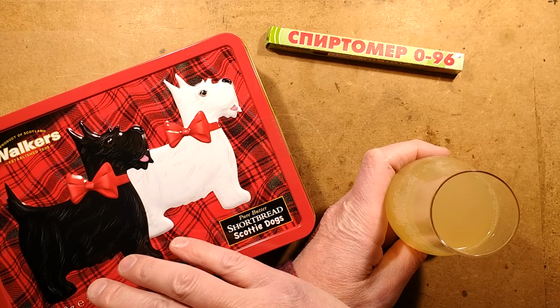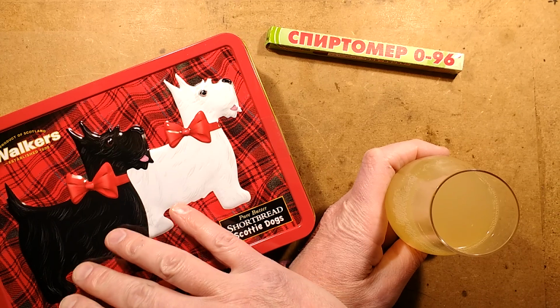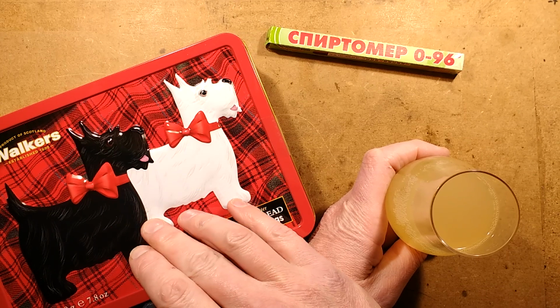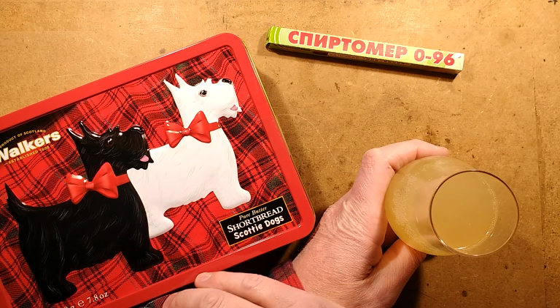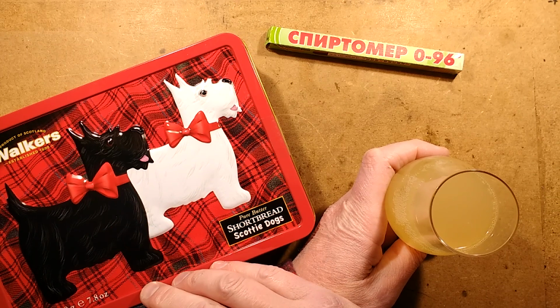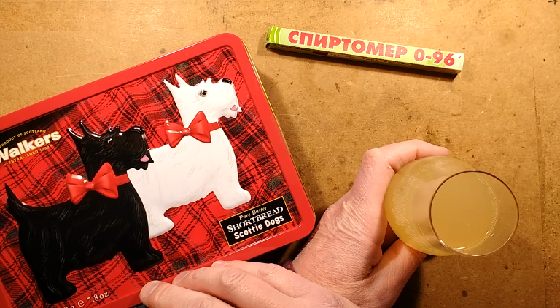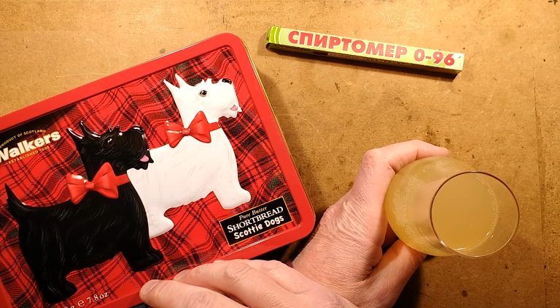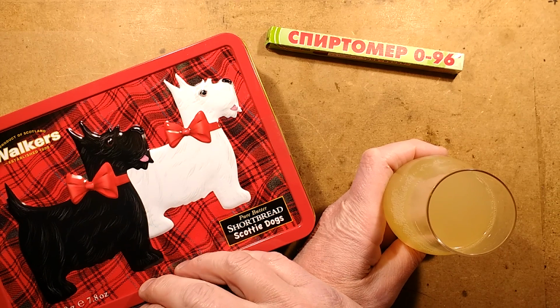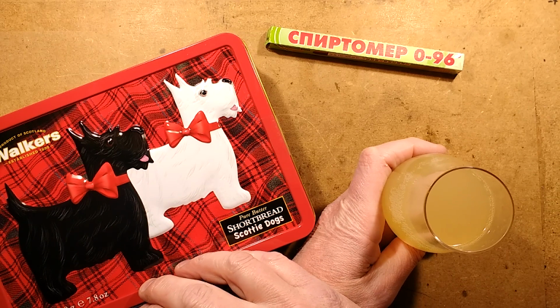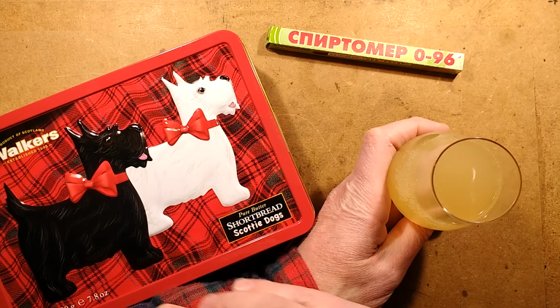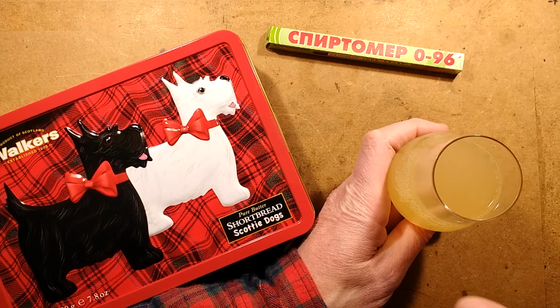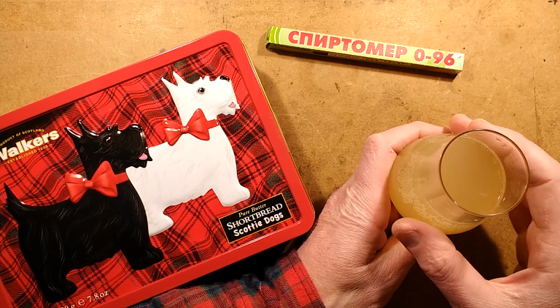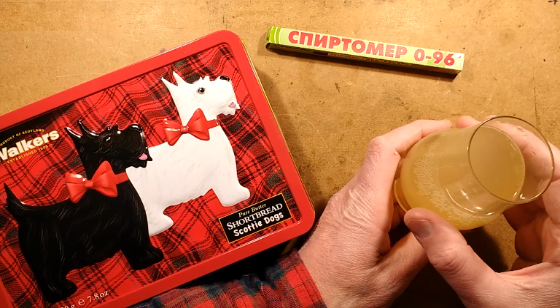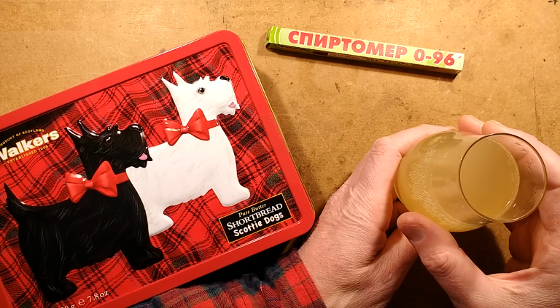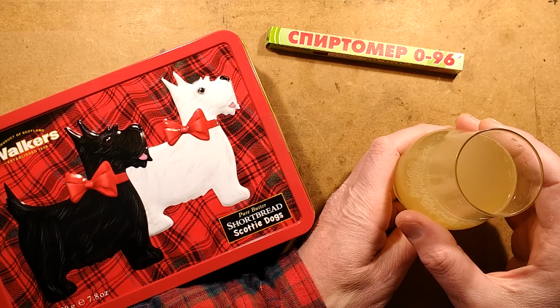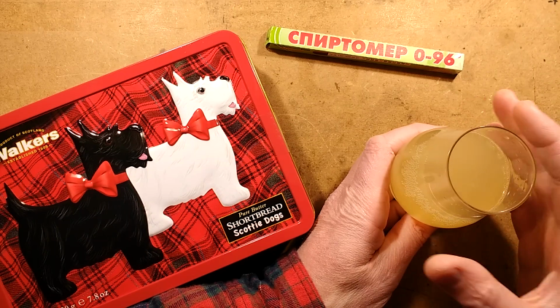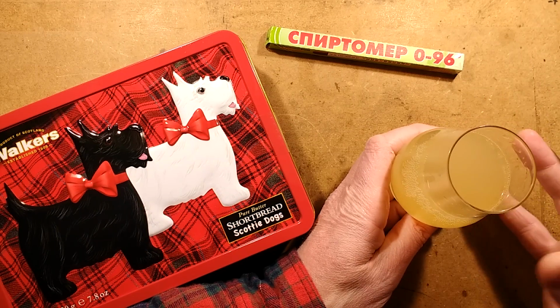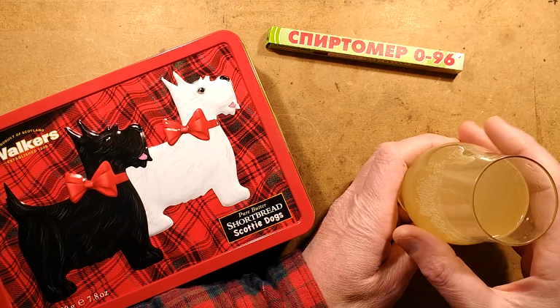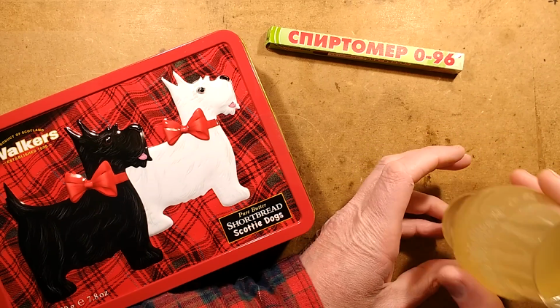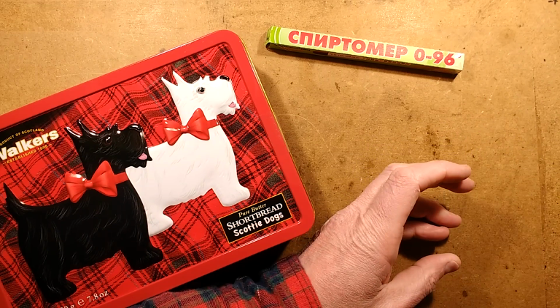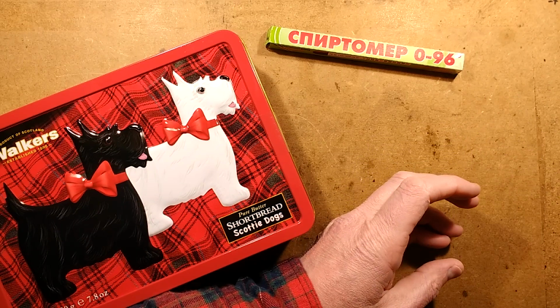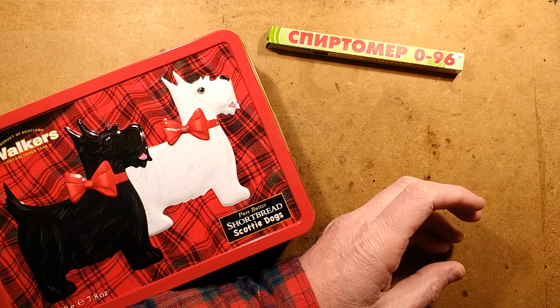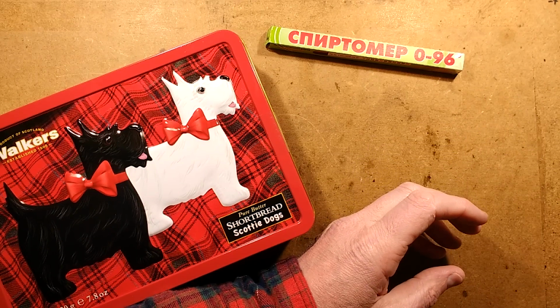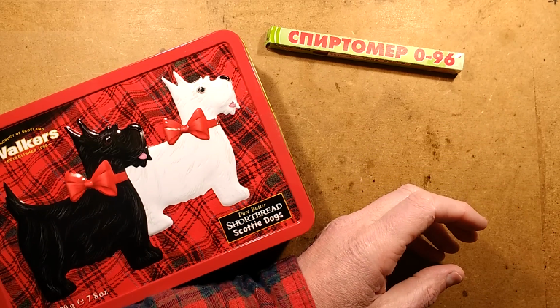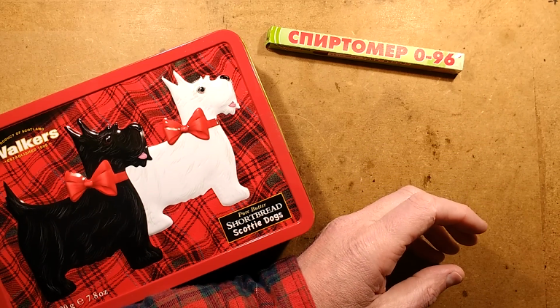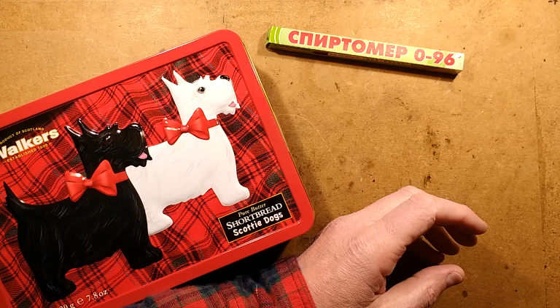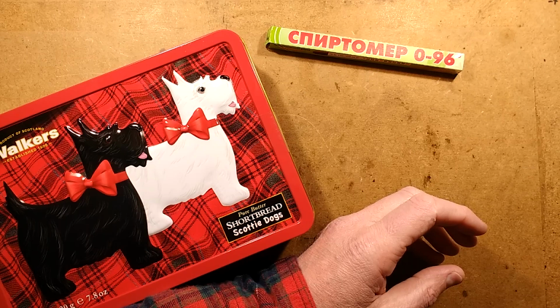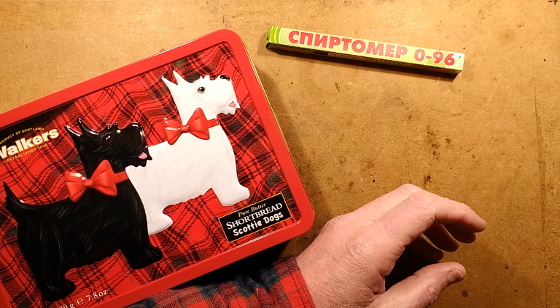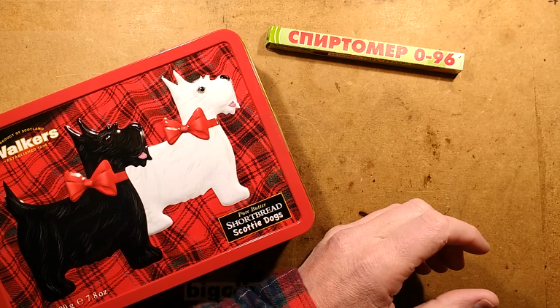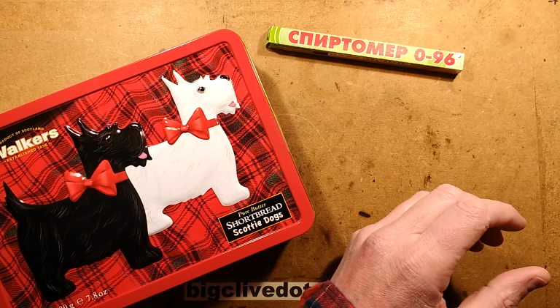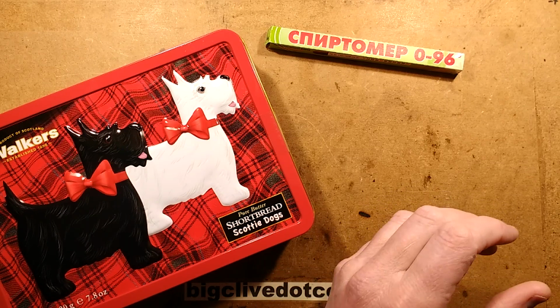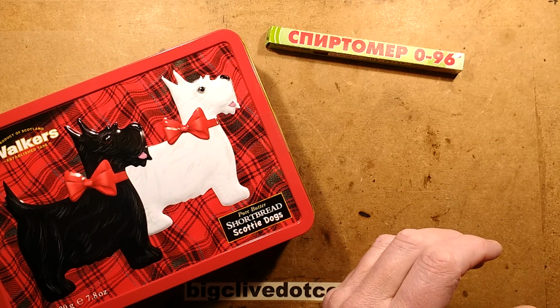It's the weekend. I've got my shortbread Scotty Dogs, thanks to Mark. I've got my ginger beer with very cheap whisky, because obviously that would be a waste of whisky otherwise. Mmm. Most refreshing.